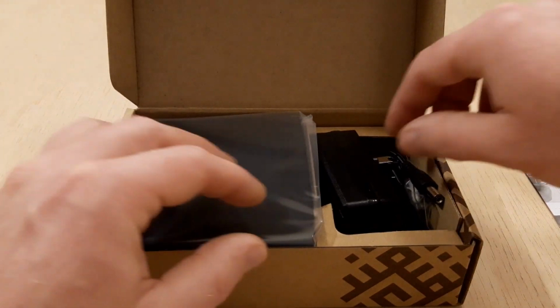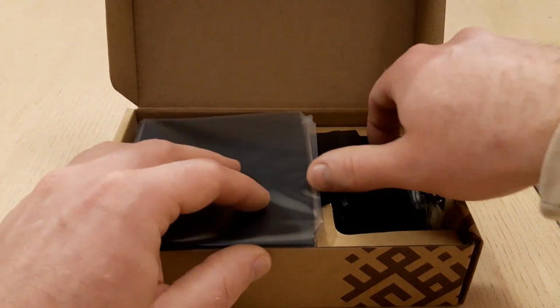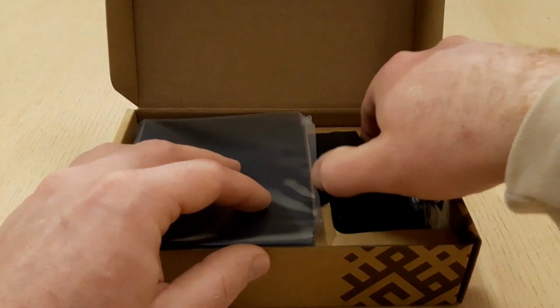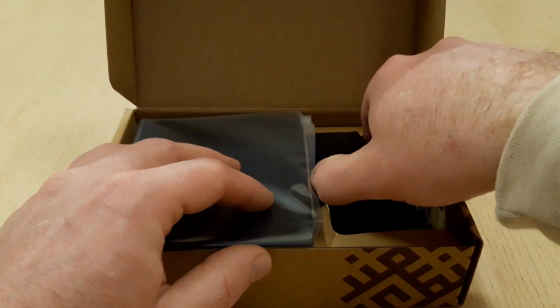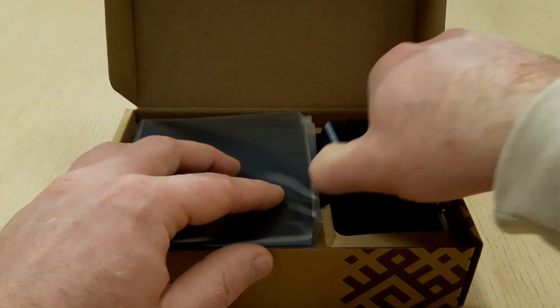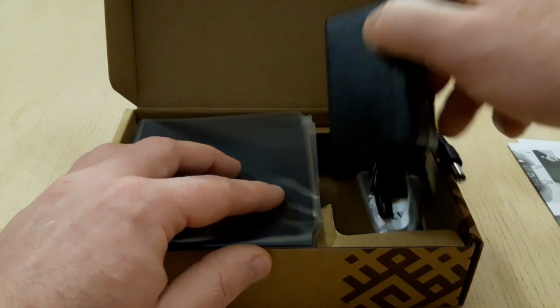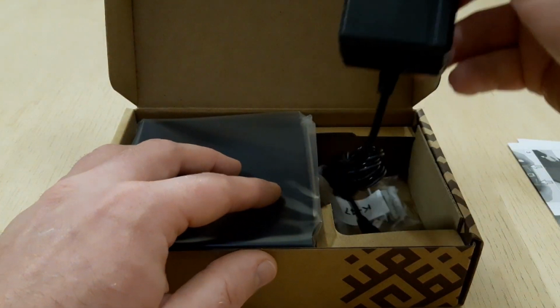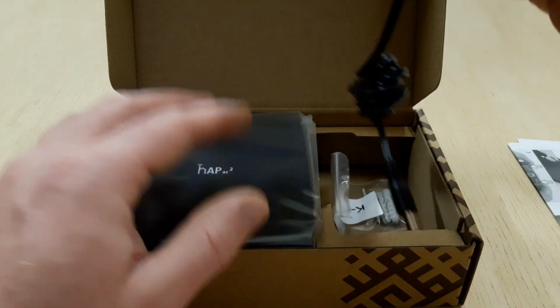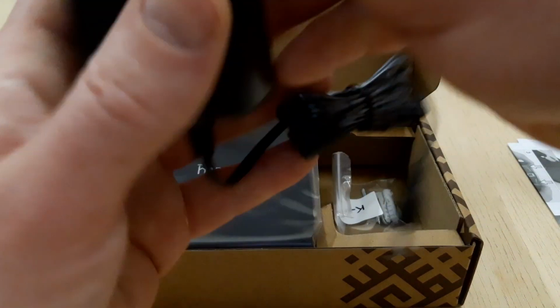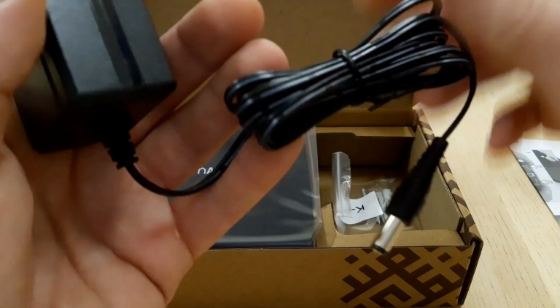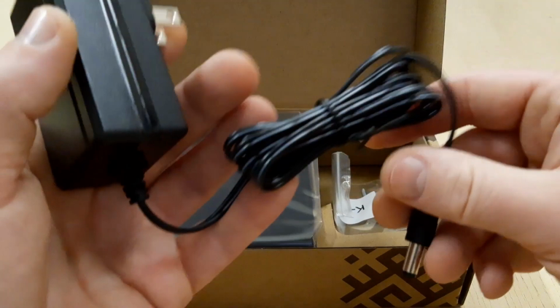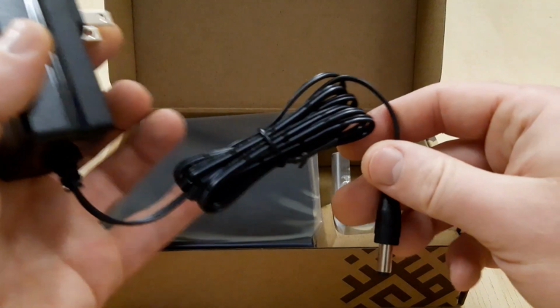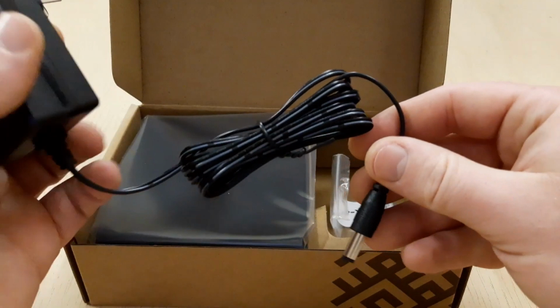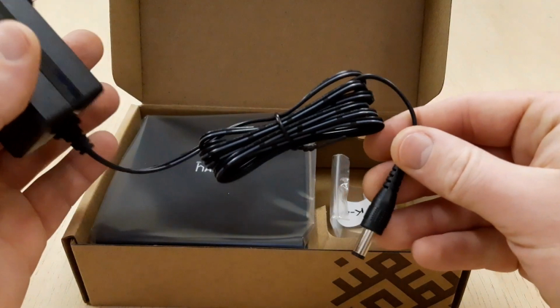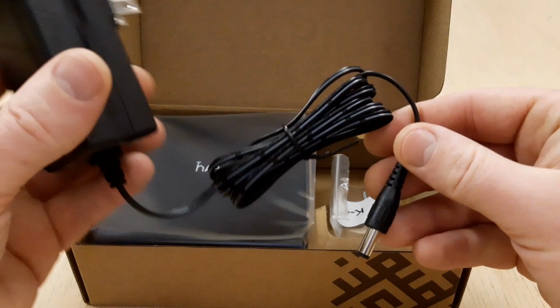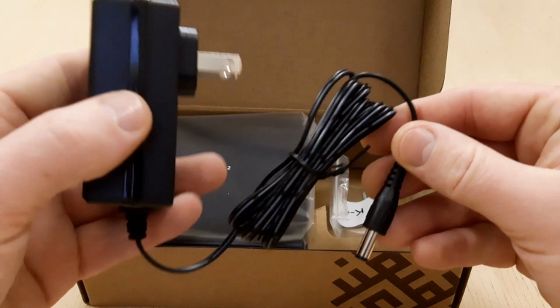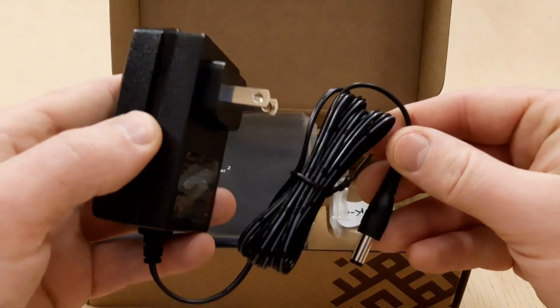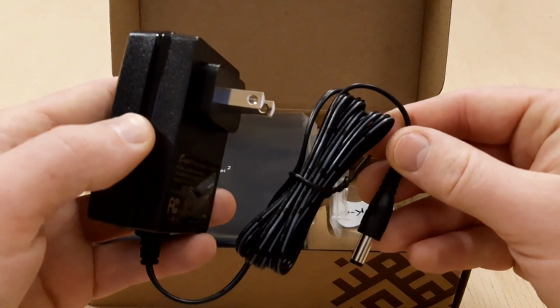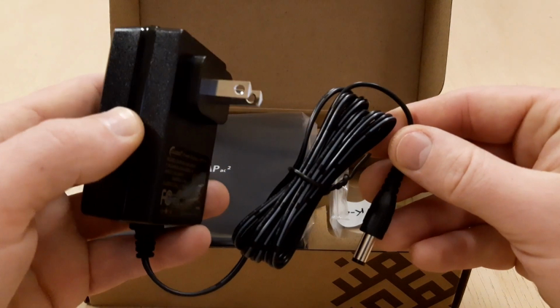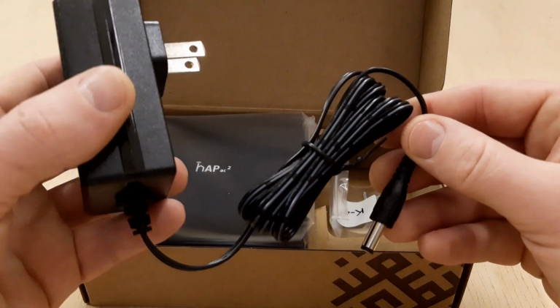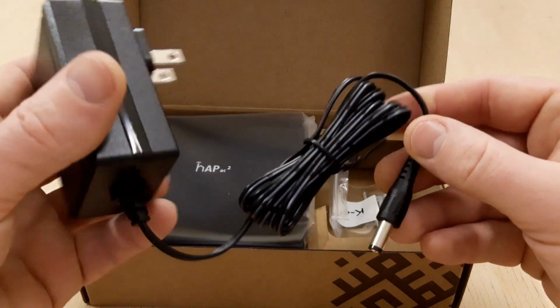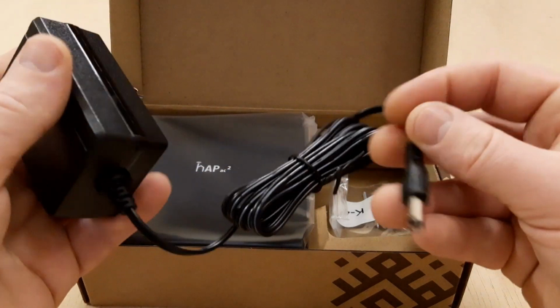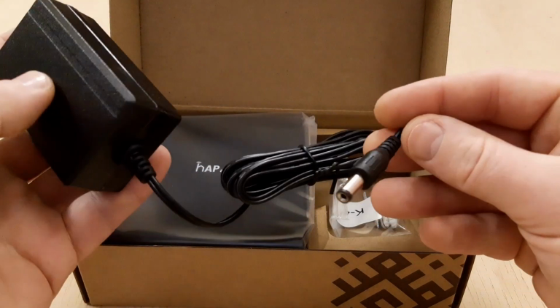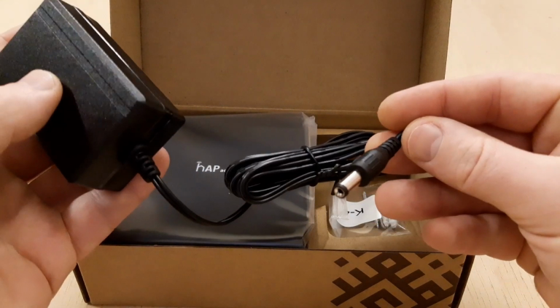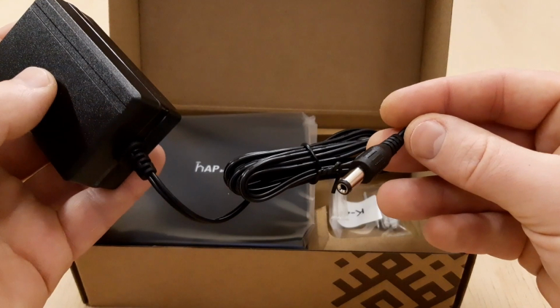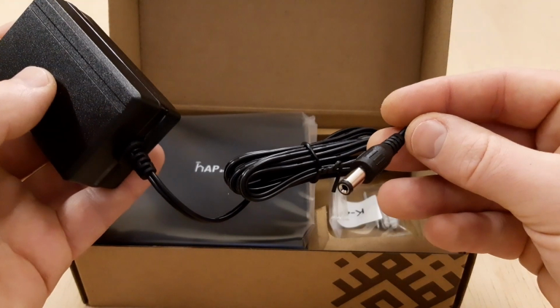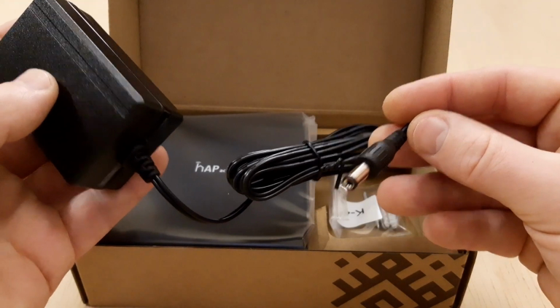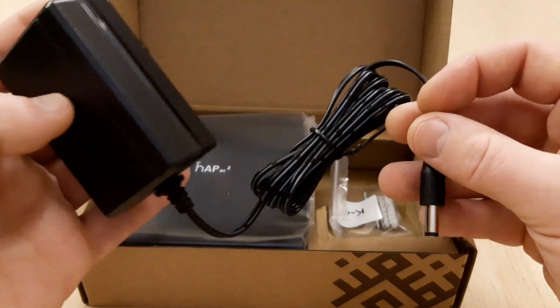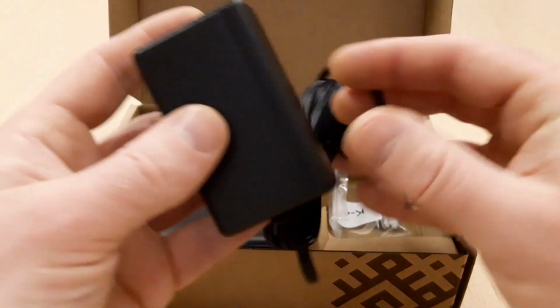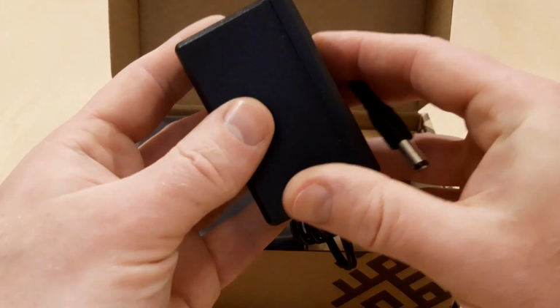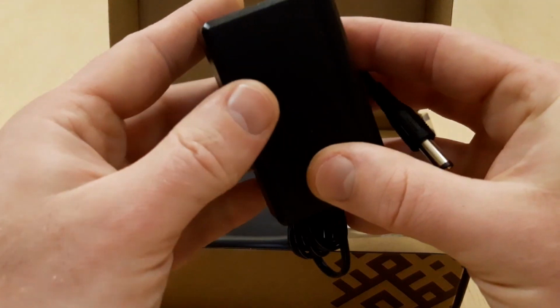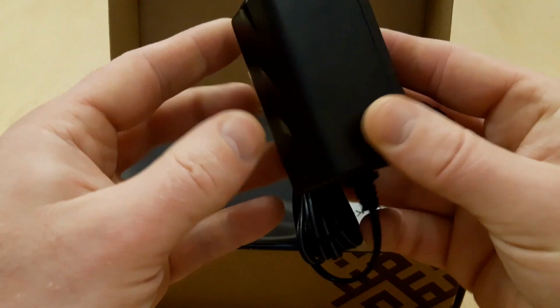And then we have a 24 volt US type power adapter — 24 volts voltage and 0.8 amperes.